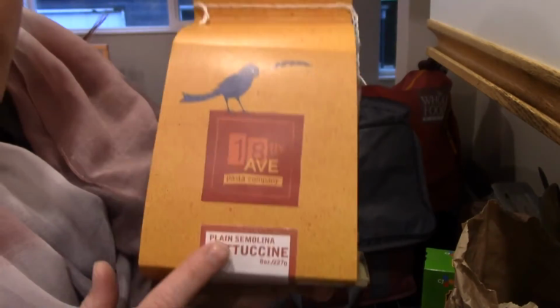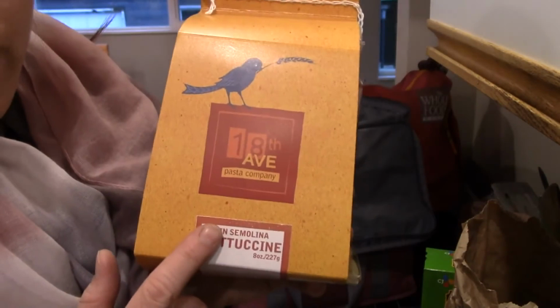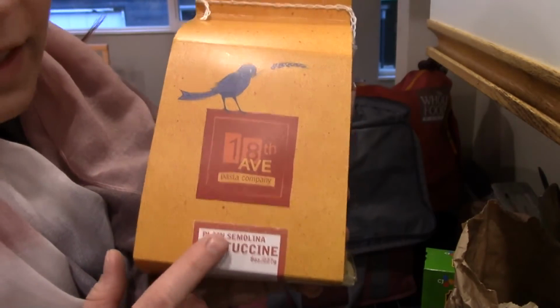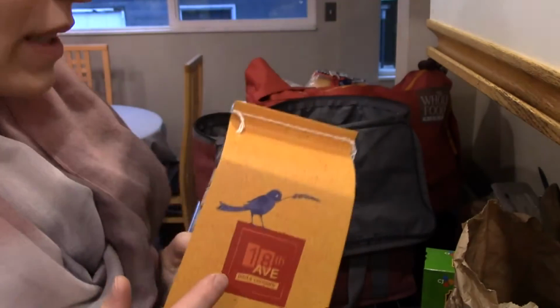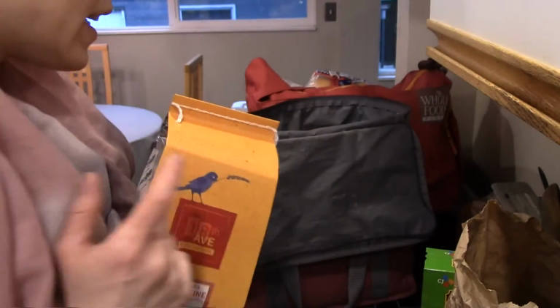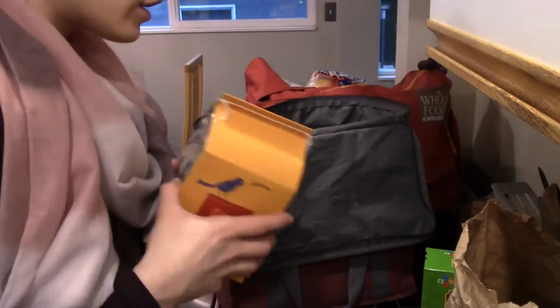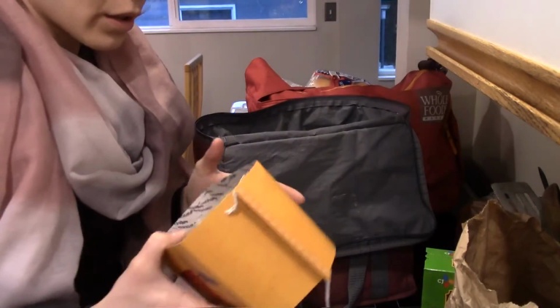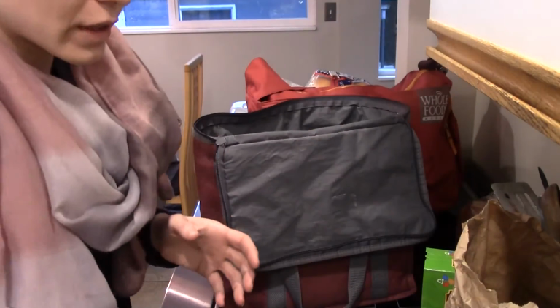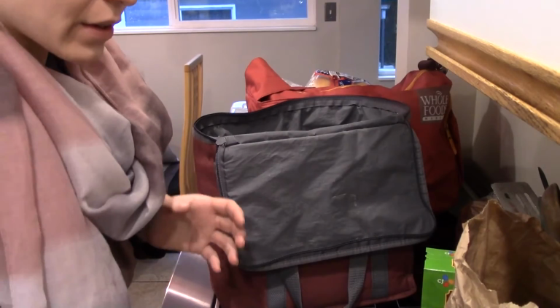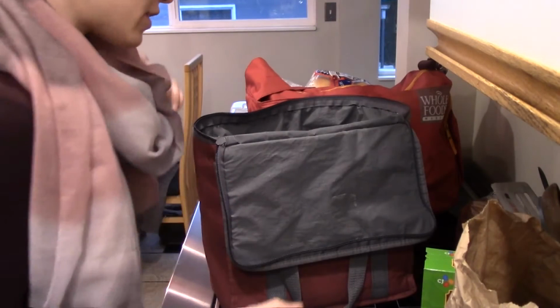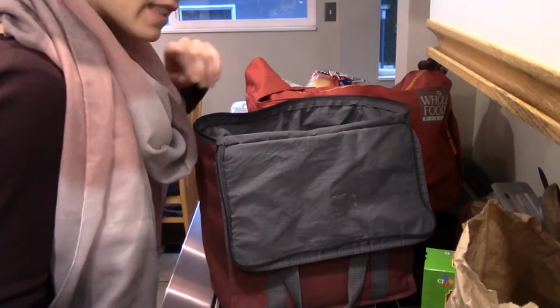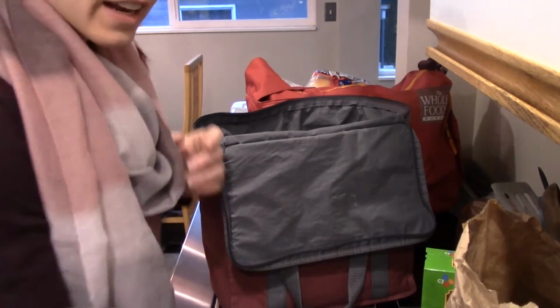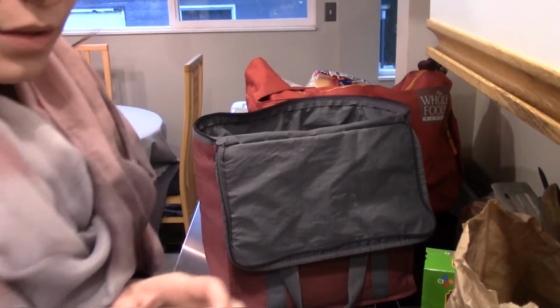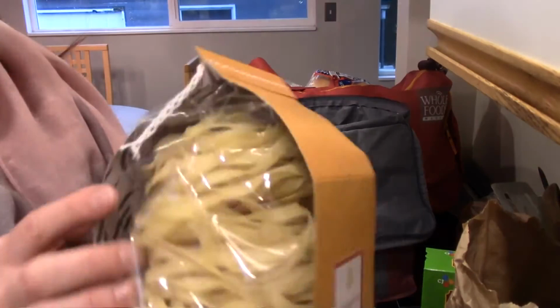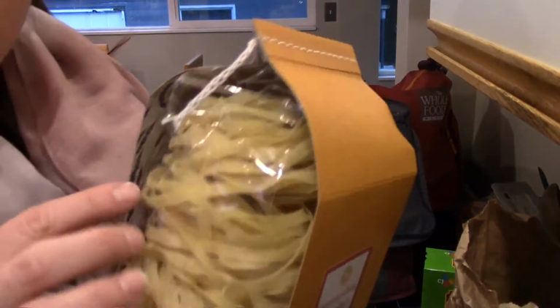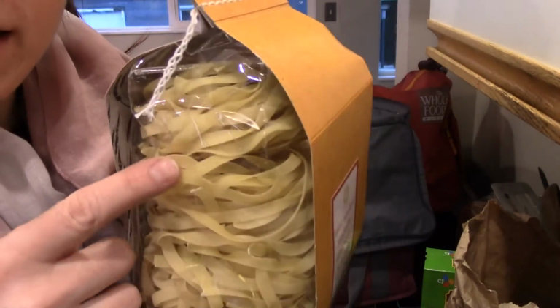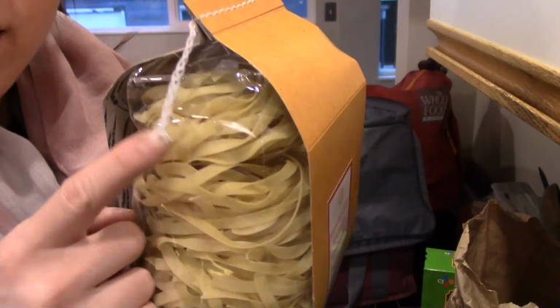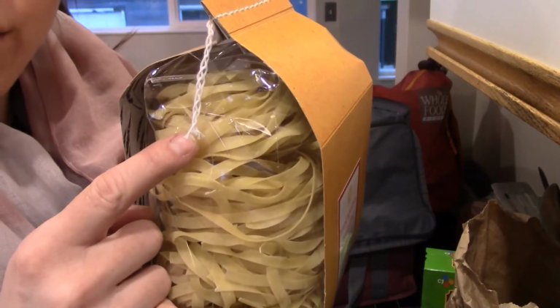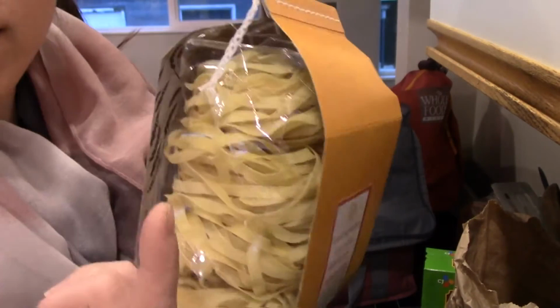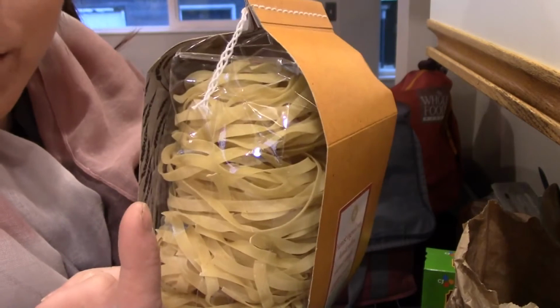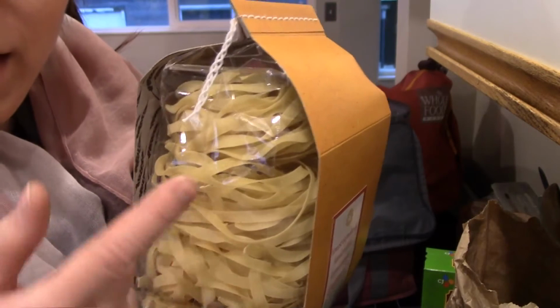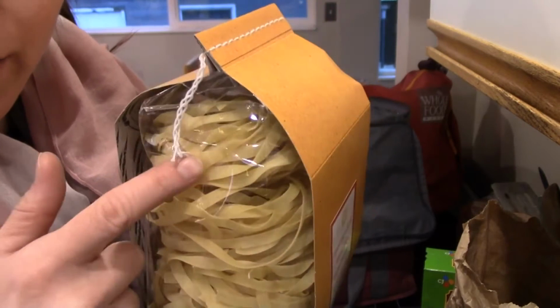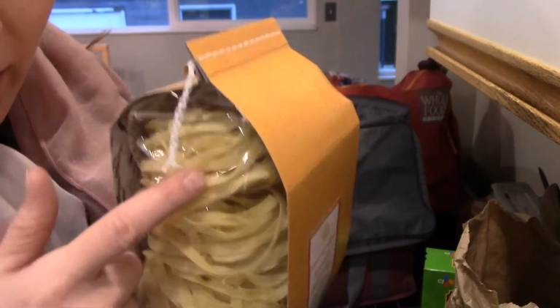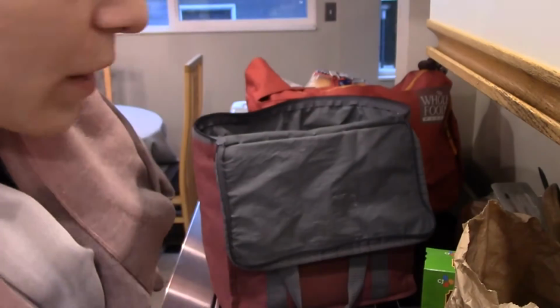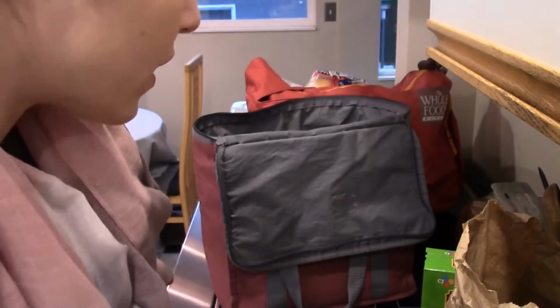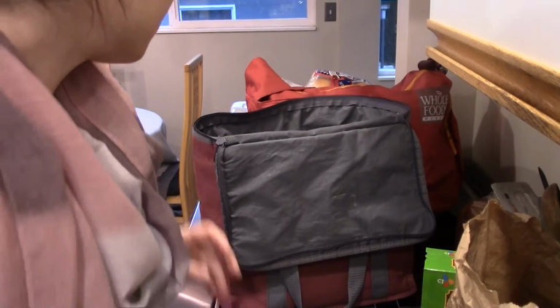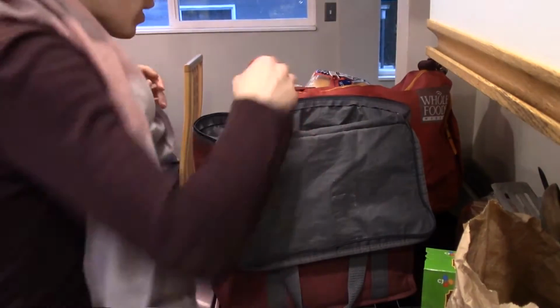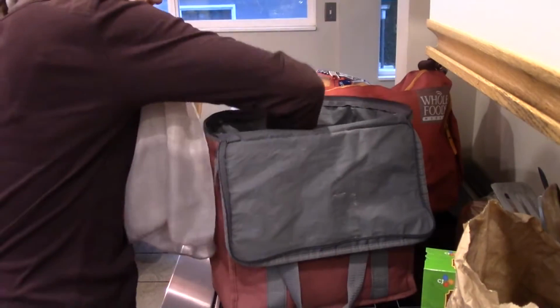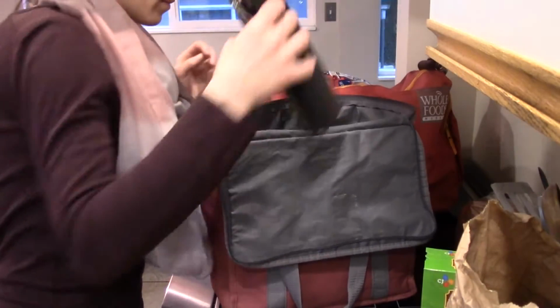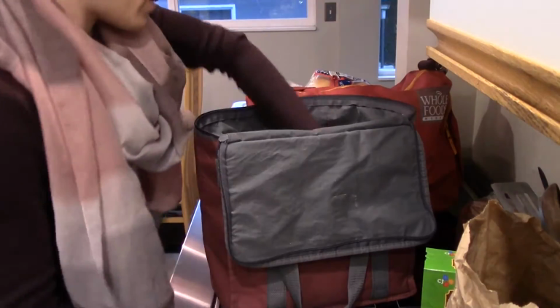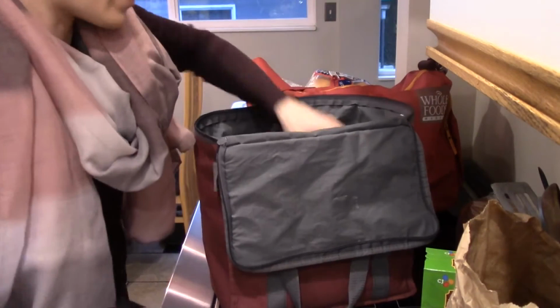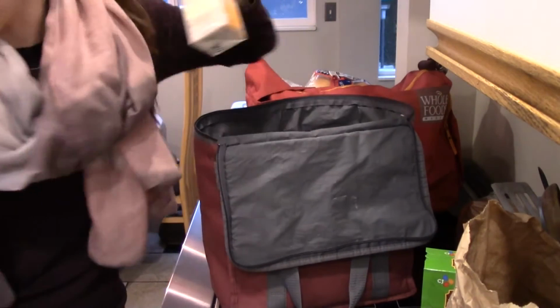This fettuccine was also on sale — that's the only reason I got it. It was only a dollar more than the Whole Foods kind so I wanted to try it. It comes in little nests, so since it's only gonna be me eating it, I'll probably only cook one of them. We'll see when I get there.